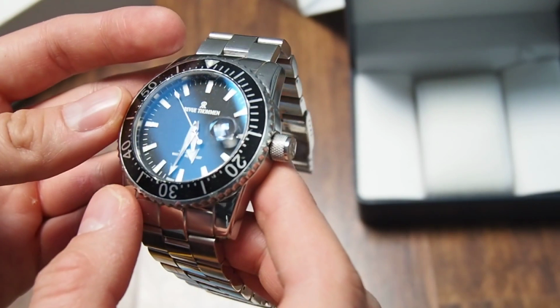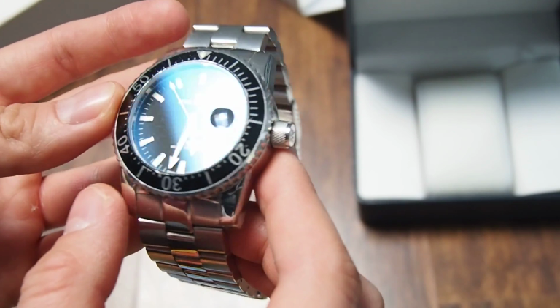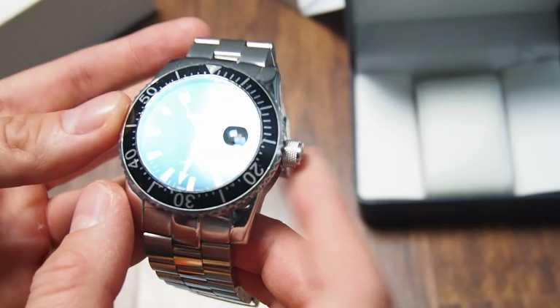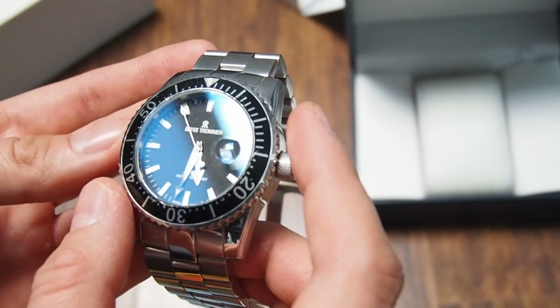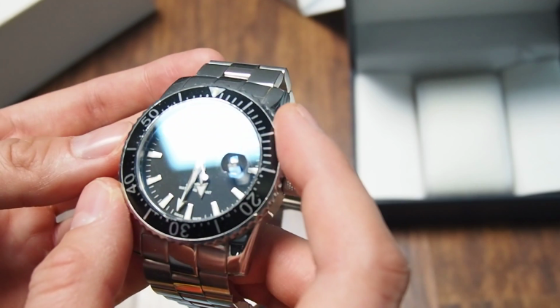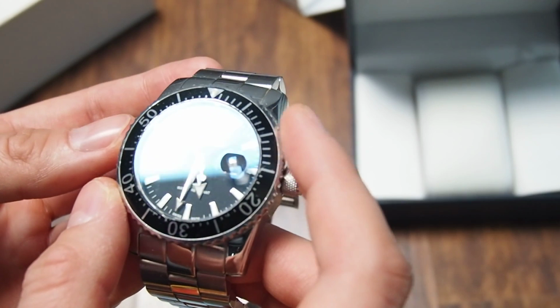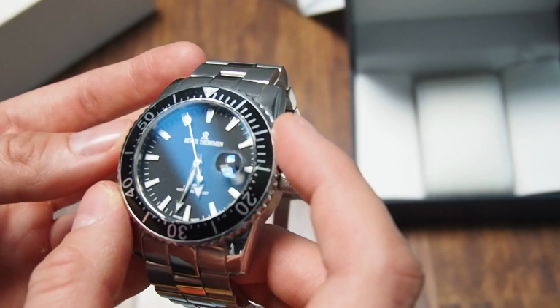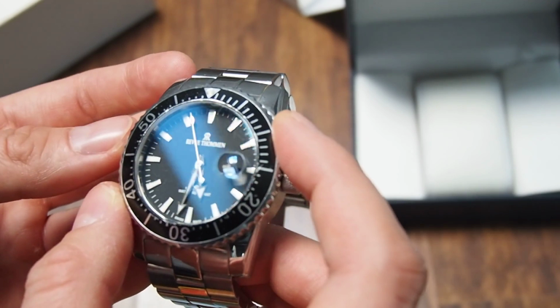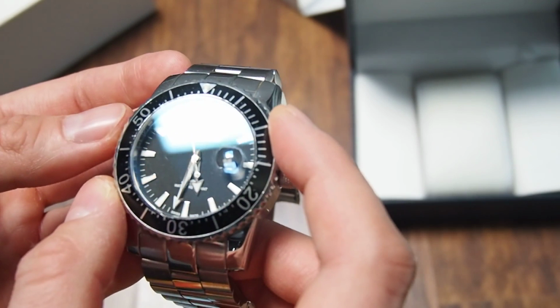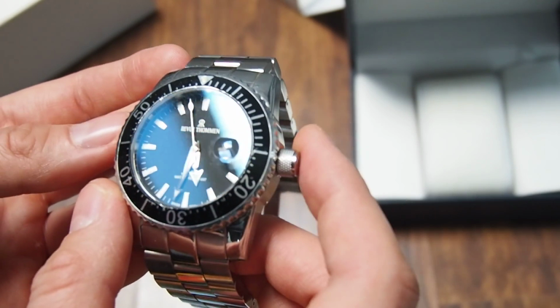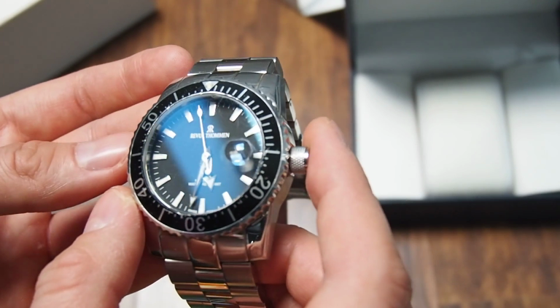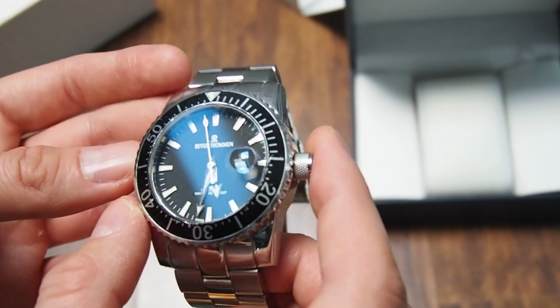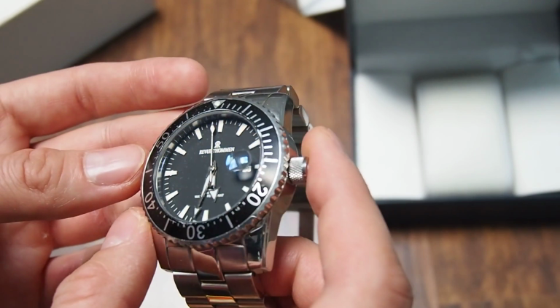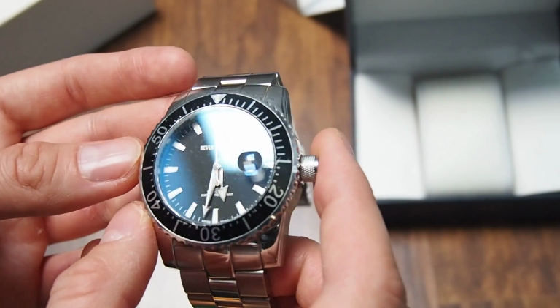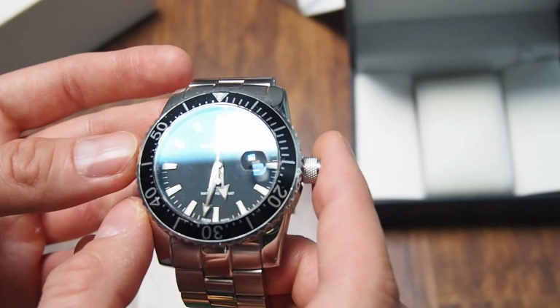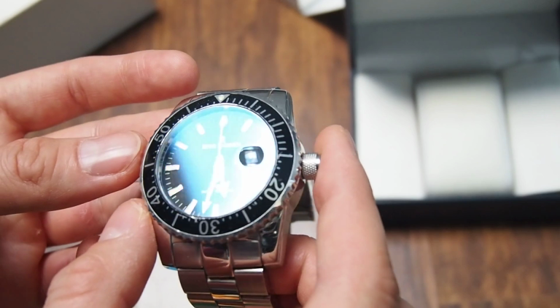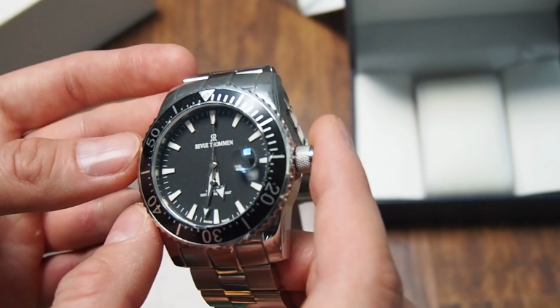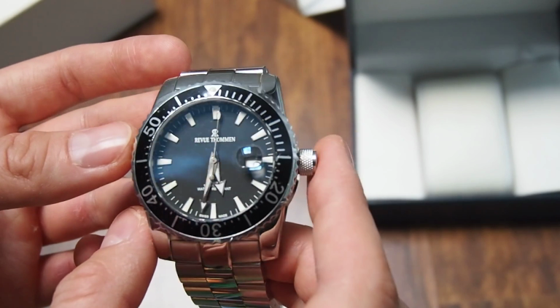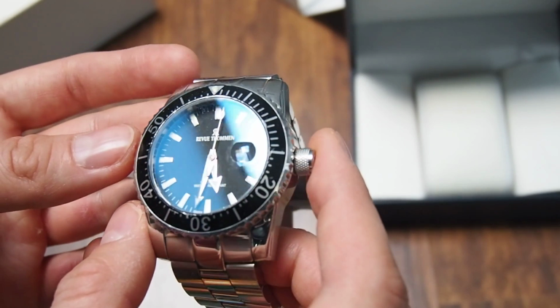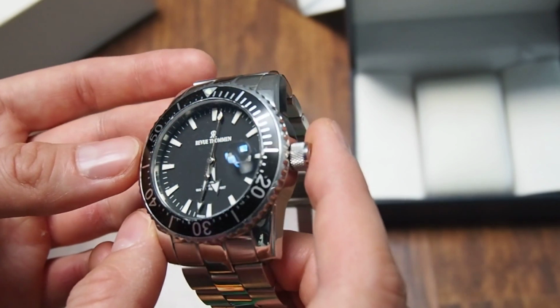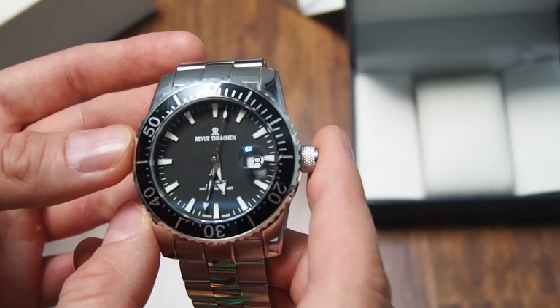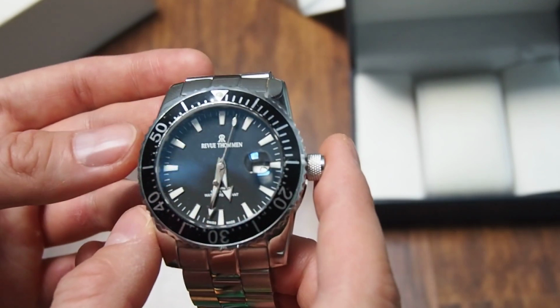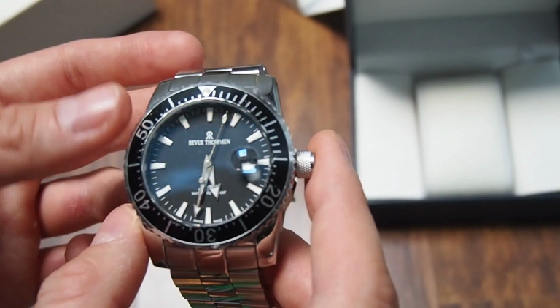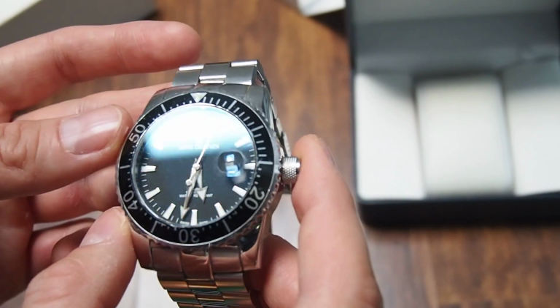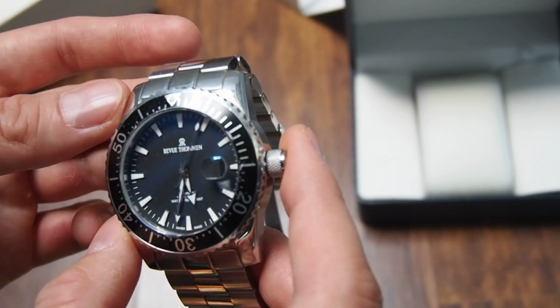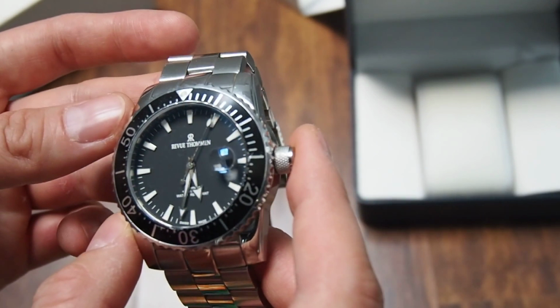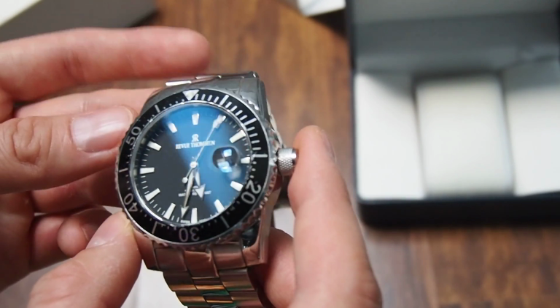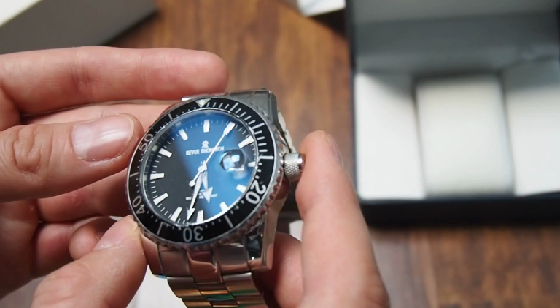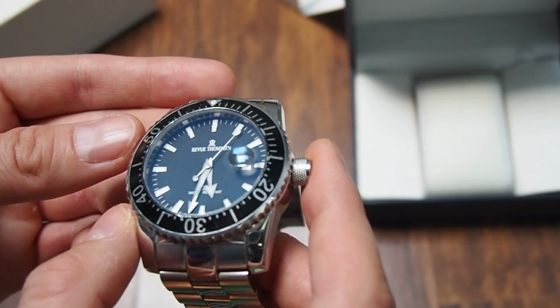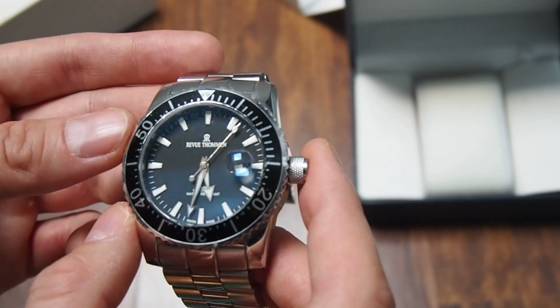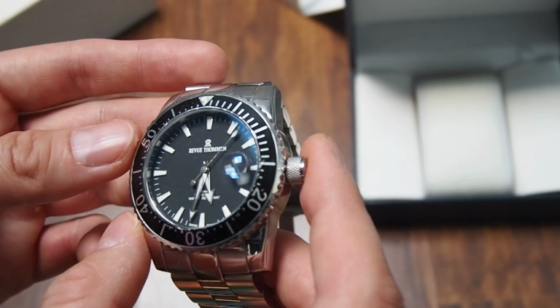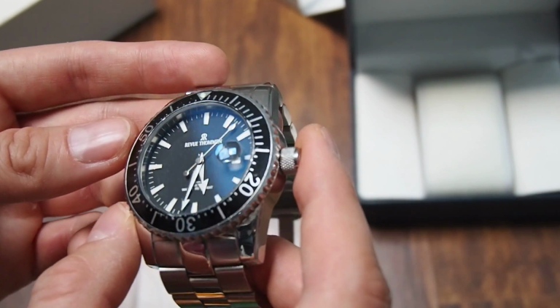This watch features a very standard Swiss-made movement — the ETA 2824. Nothing too fancy here, but a very reliable and precise movement.